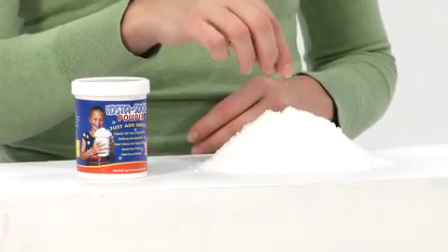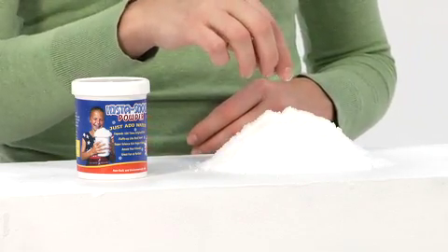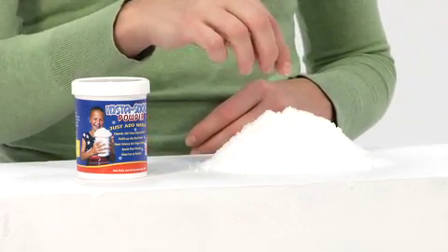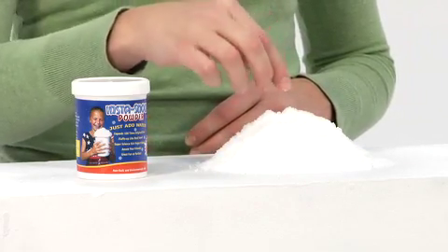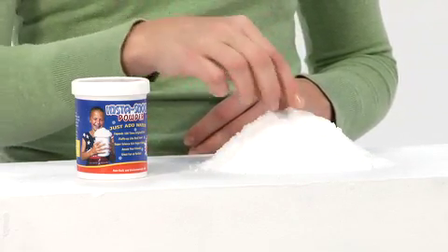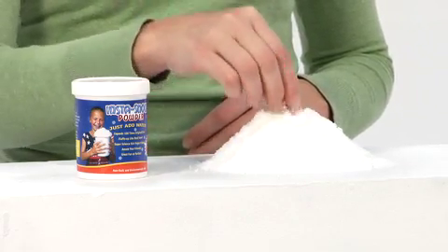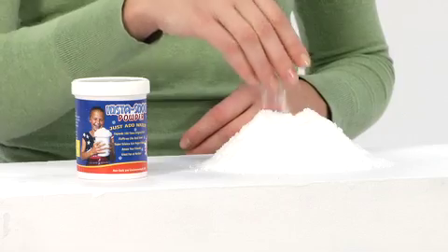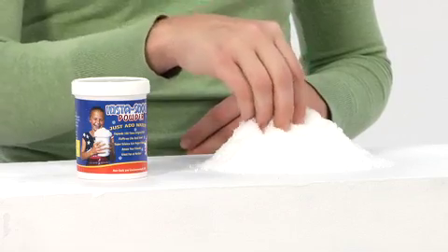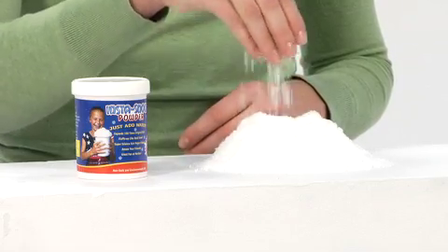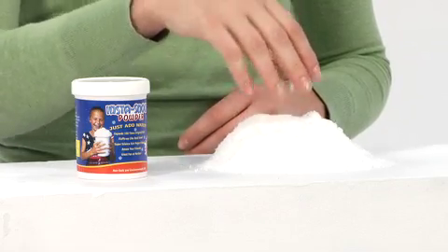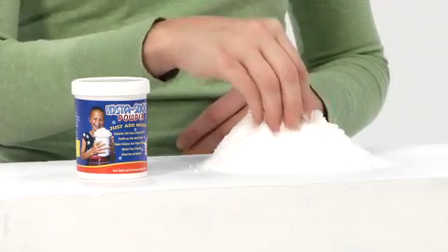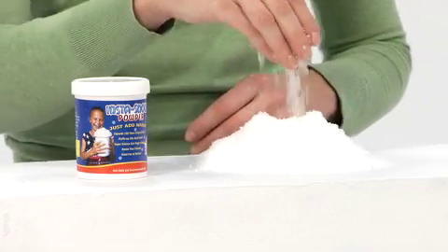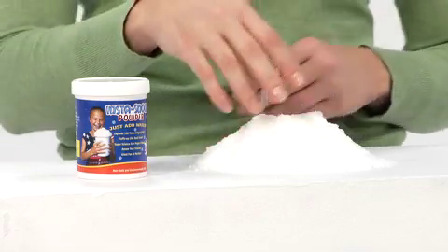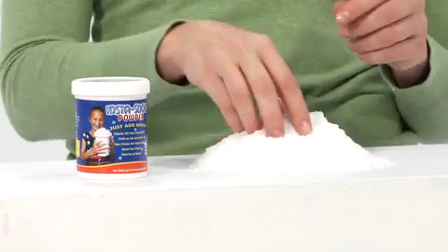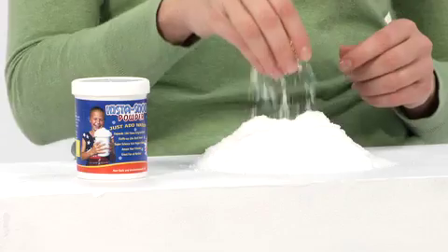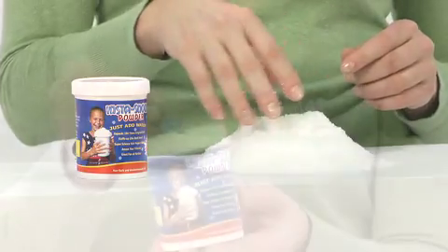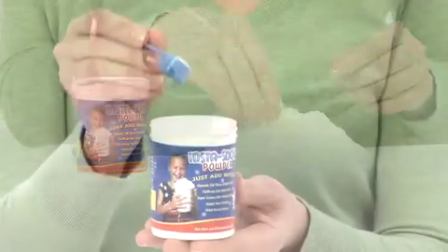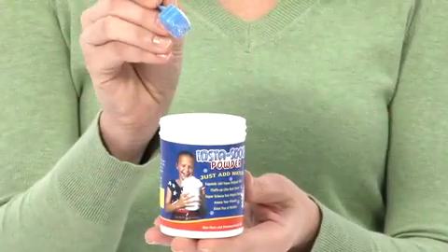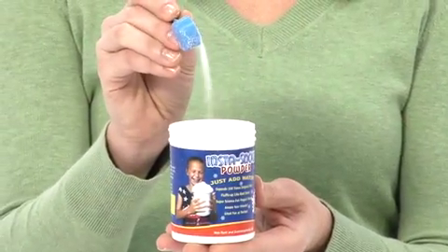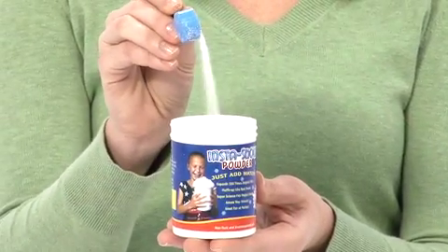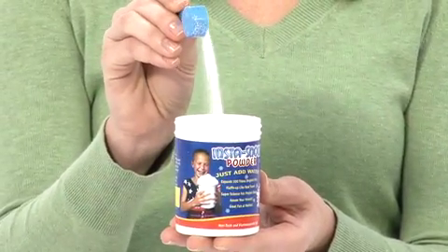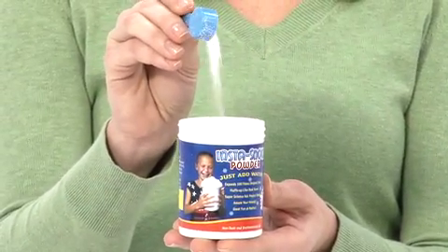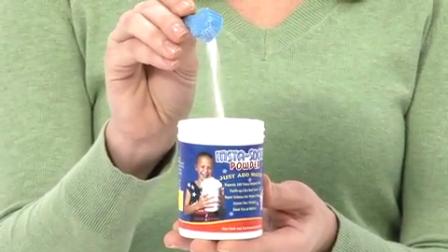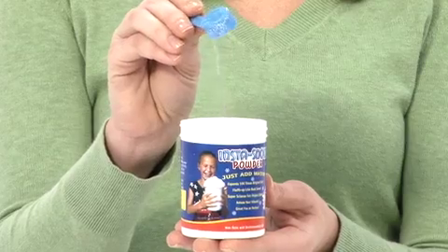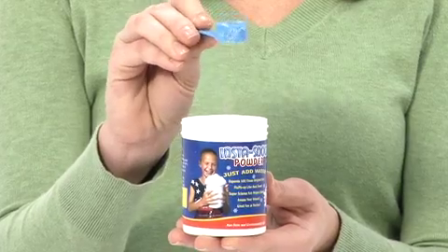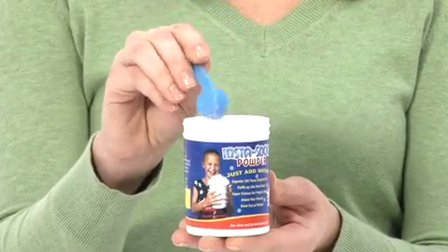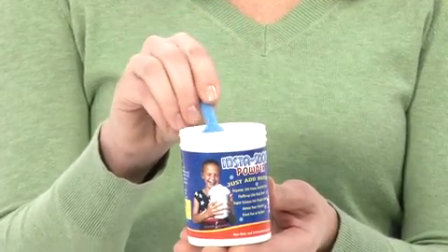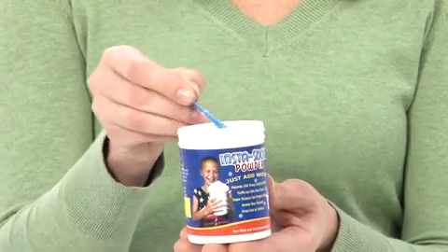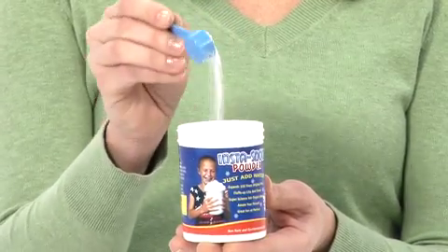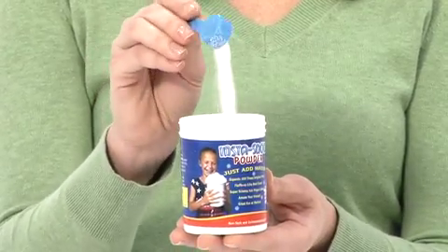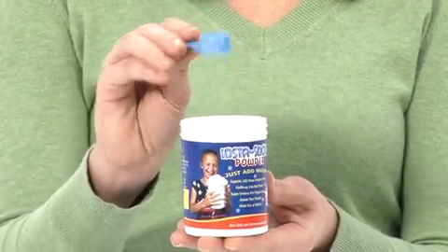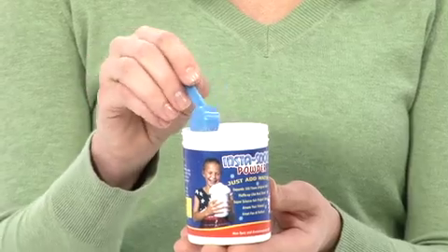It's great for science projects, classroom demonstrations, experiments, arts and crafts, sensory activities, or winter decoration. One package contains 100 grams of Instasnow and it's reusable too, so when water evaporates, the dry powder remains intact.